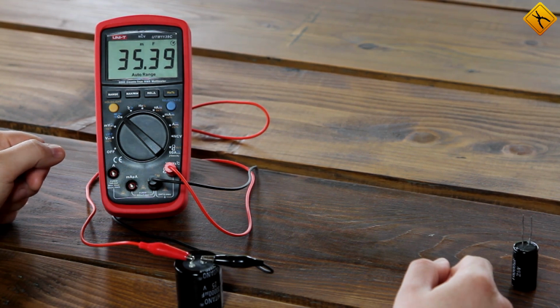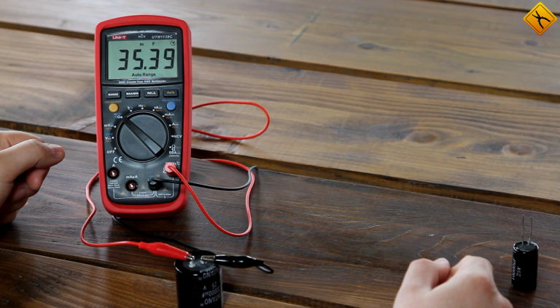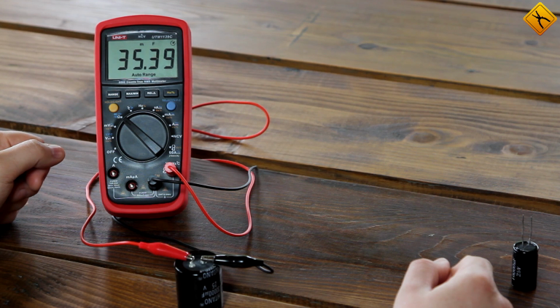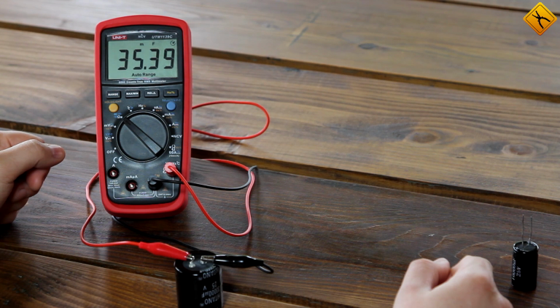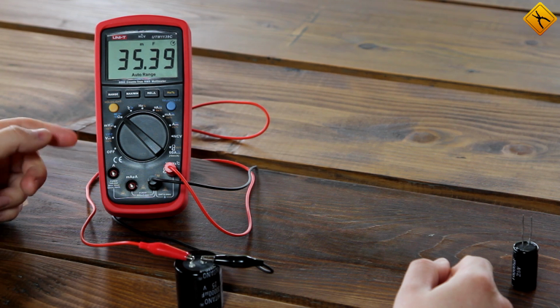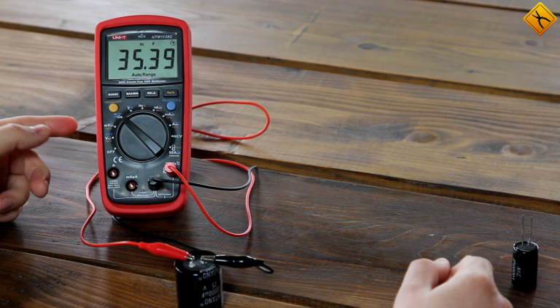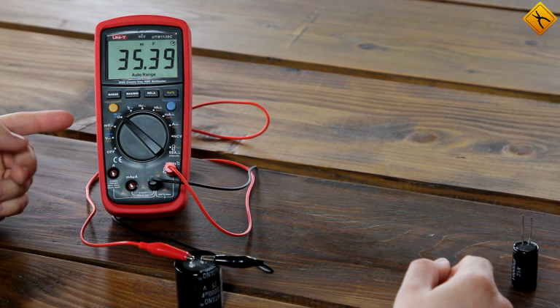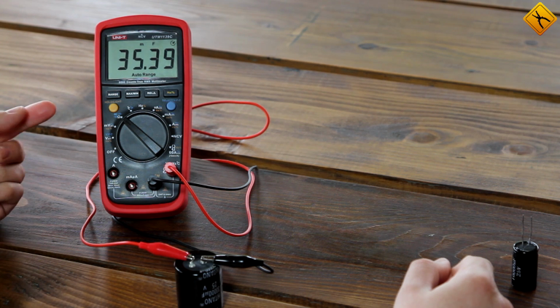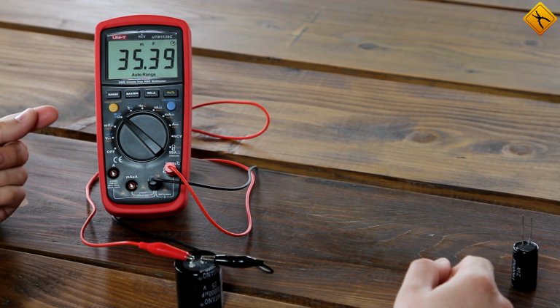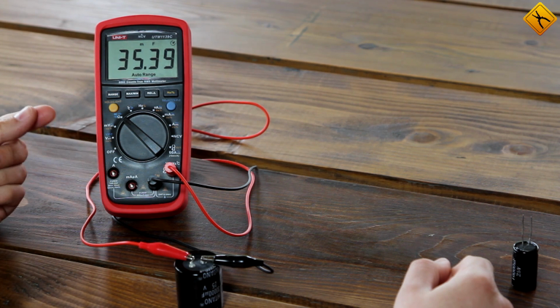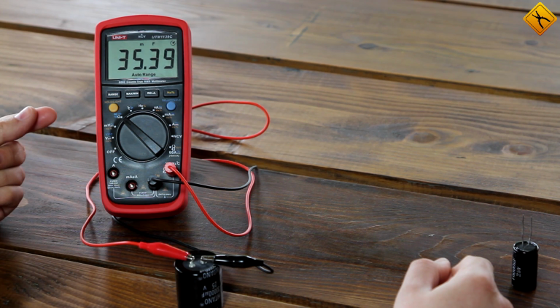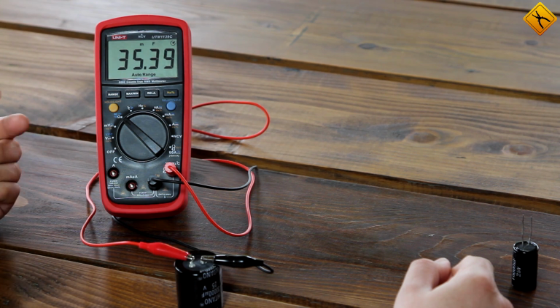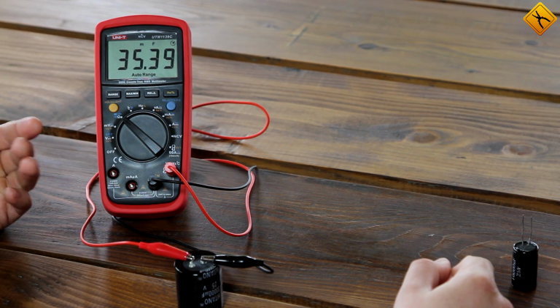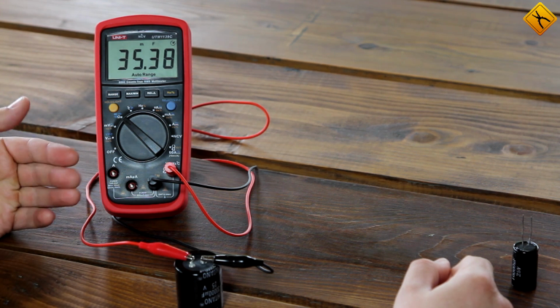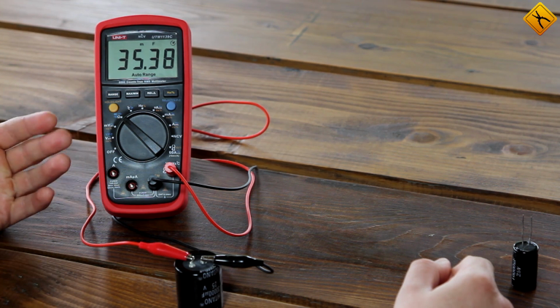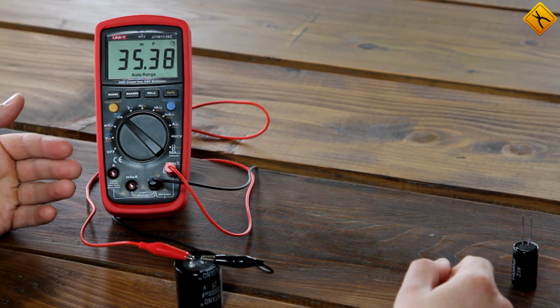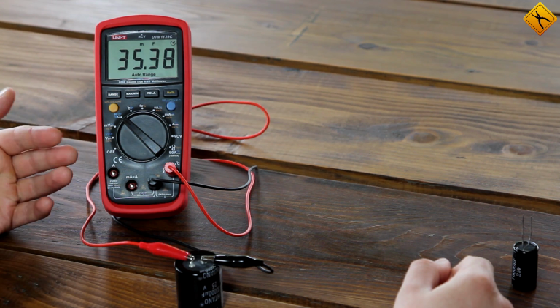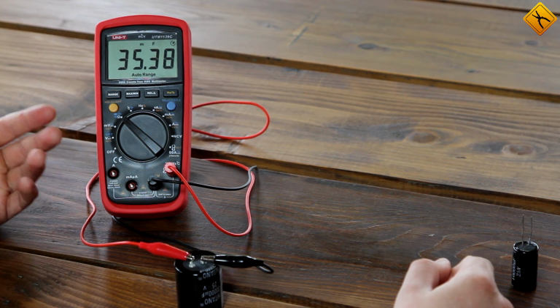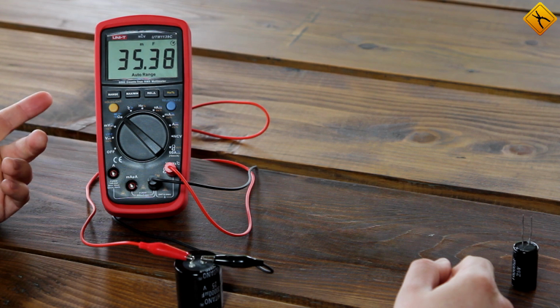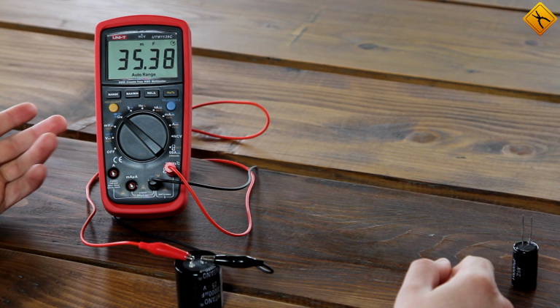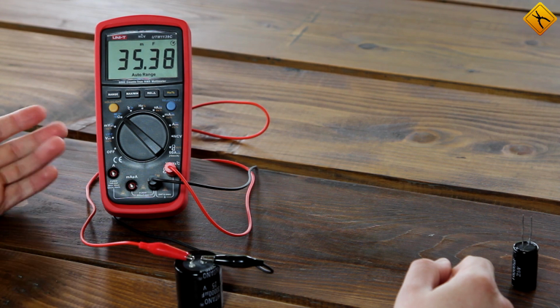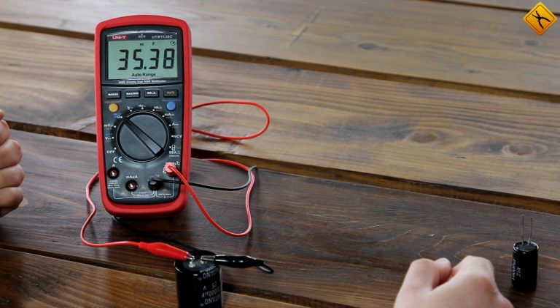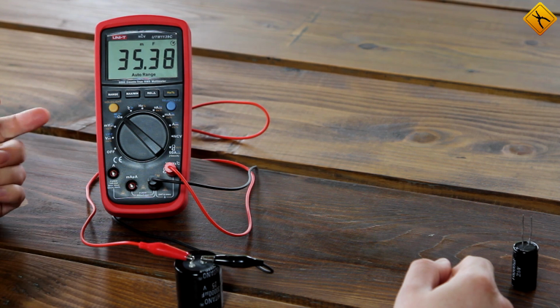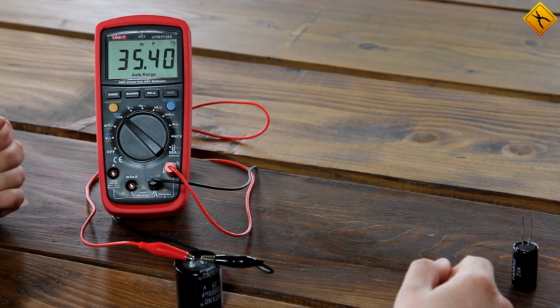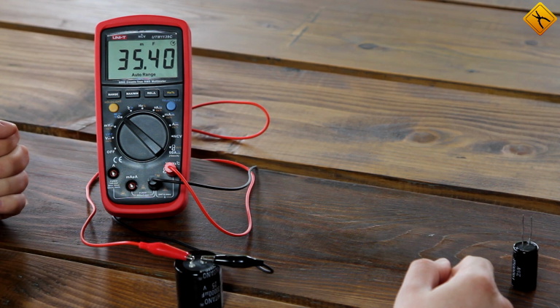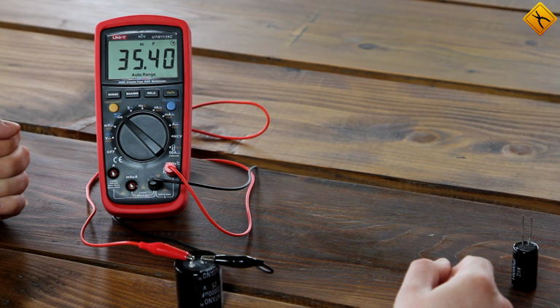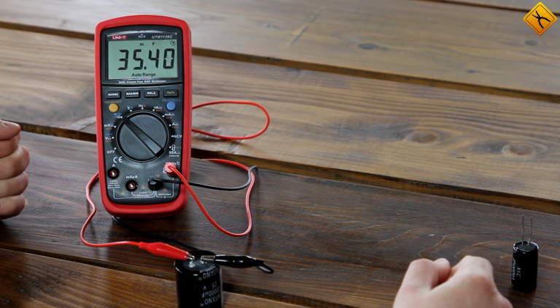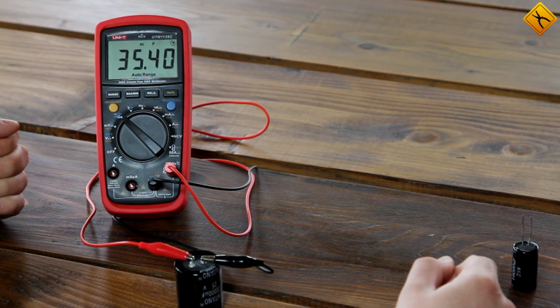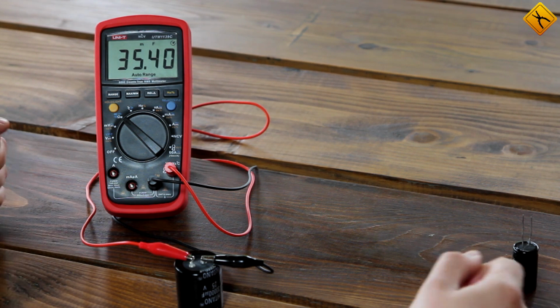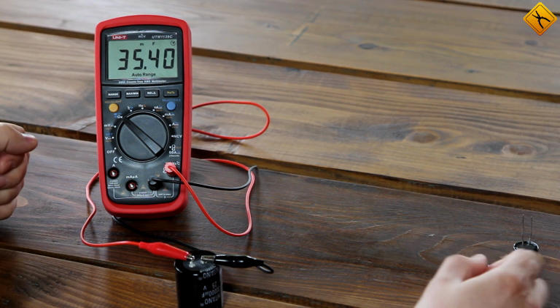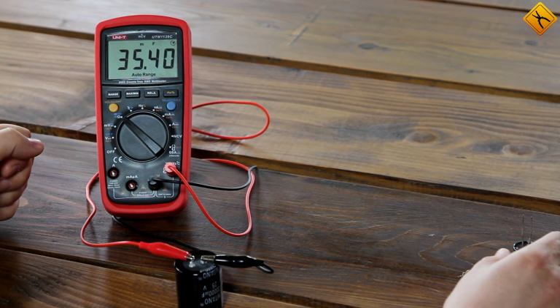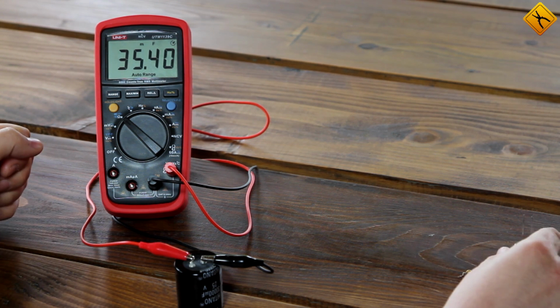One thing I would like to bring to your attention is the measuring rate, because we have a lot of capacitance here, and it took the meter only about 10 seconds to measure it. That's really good.